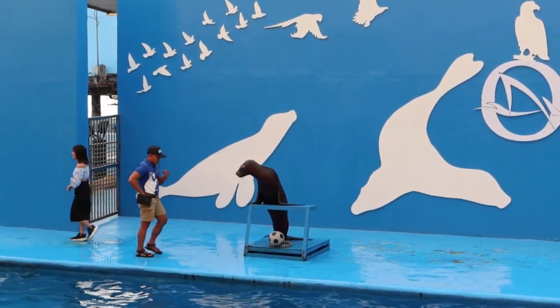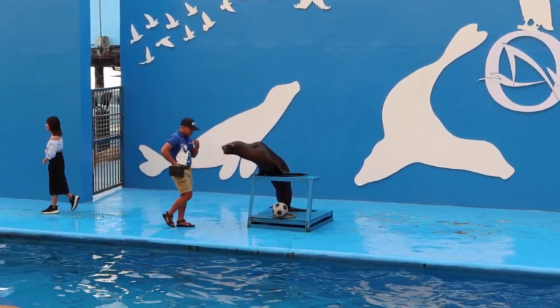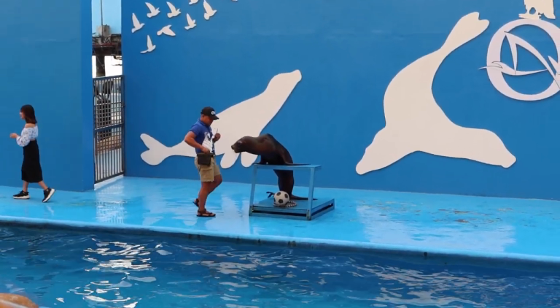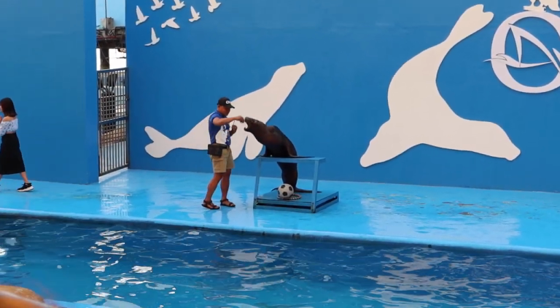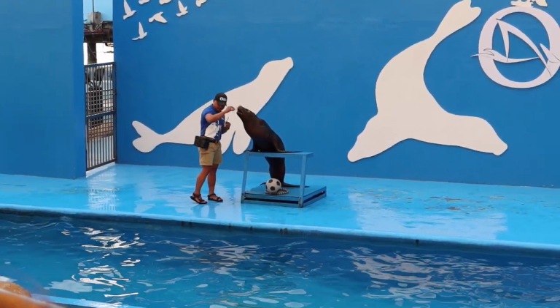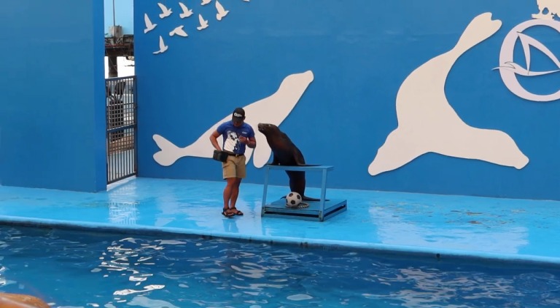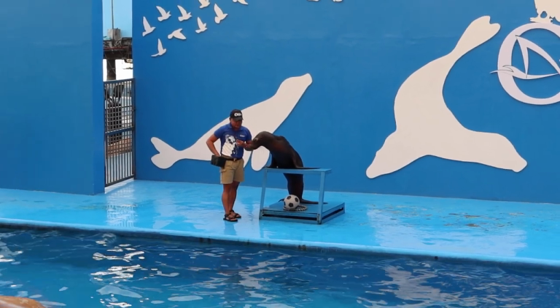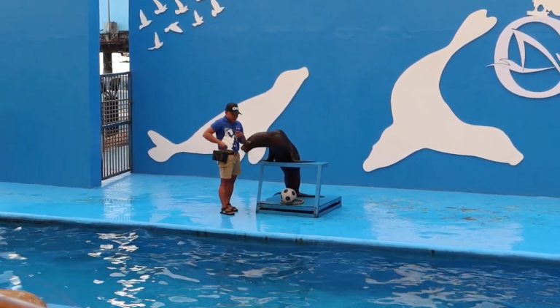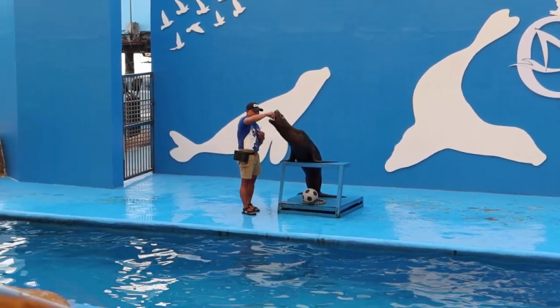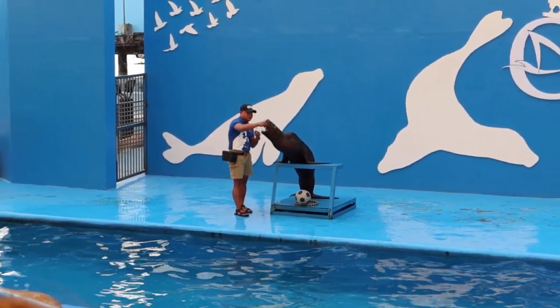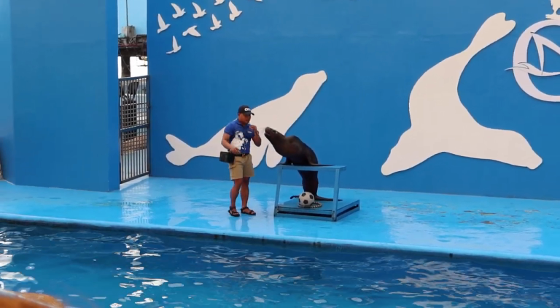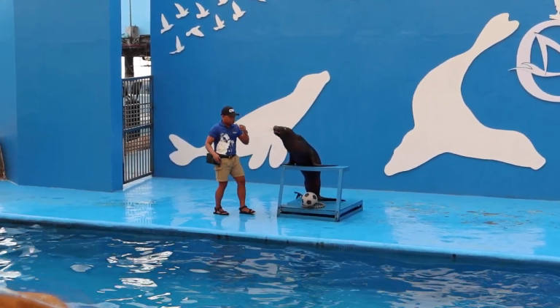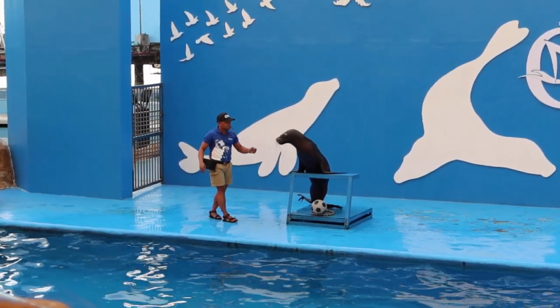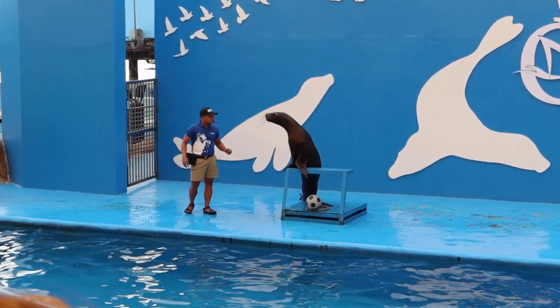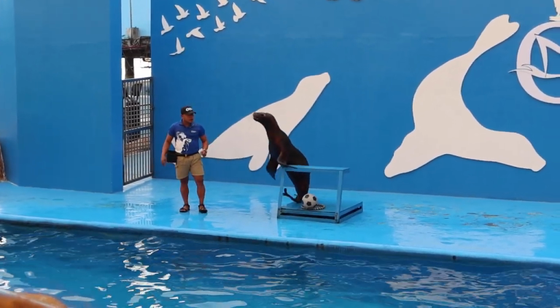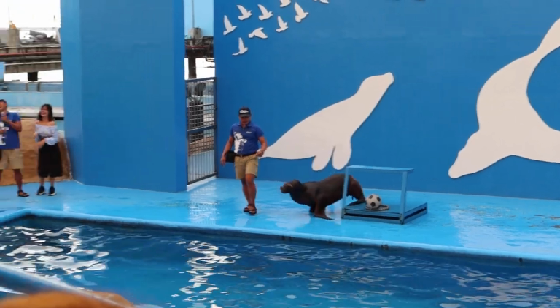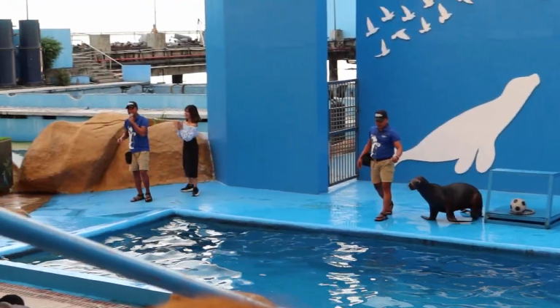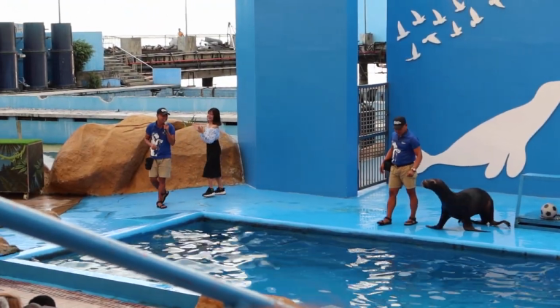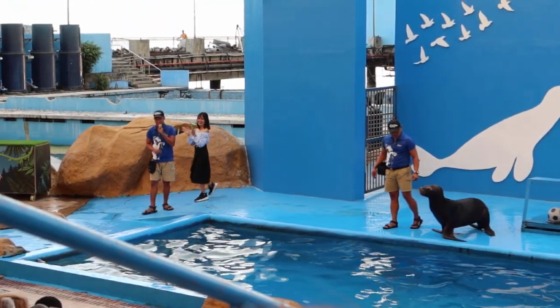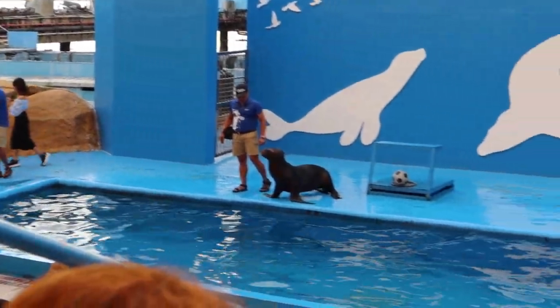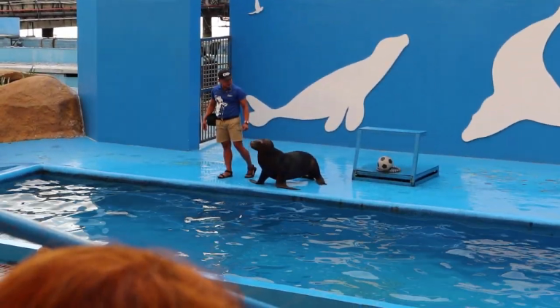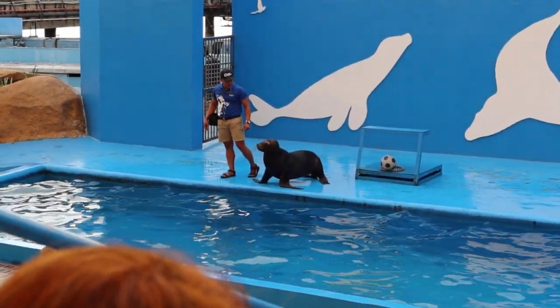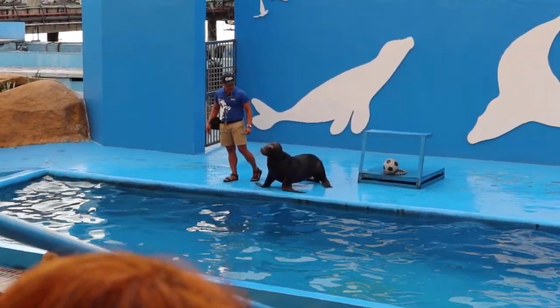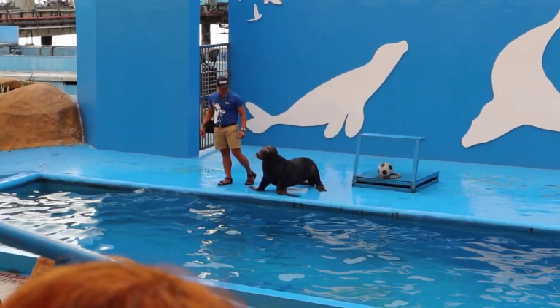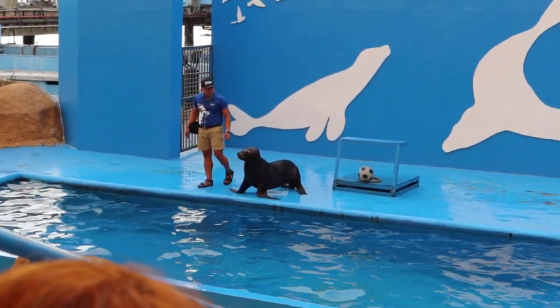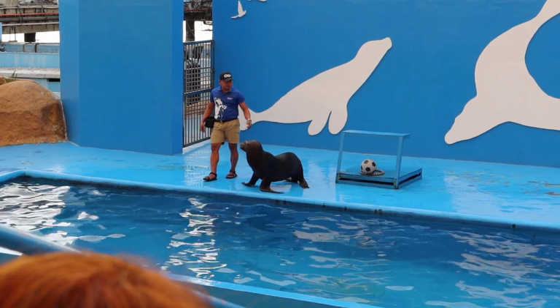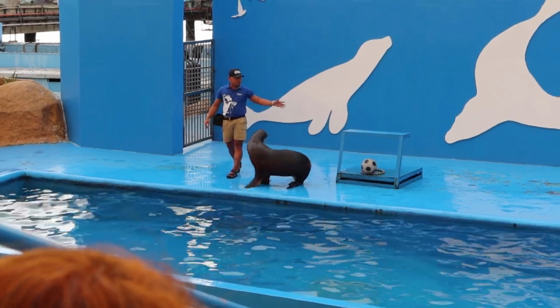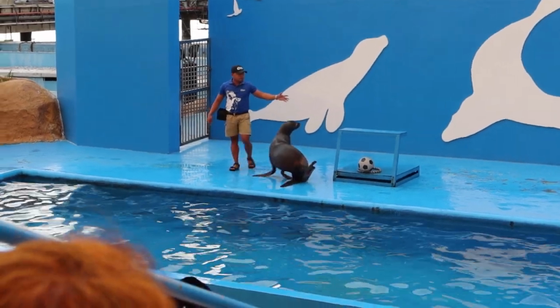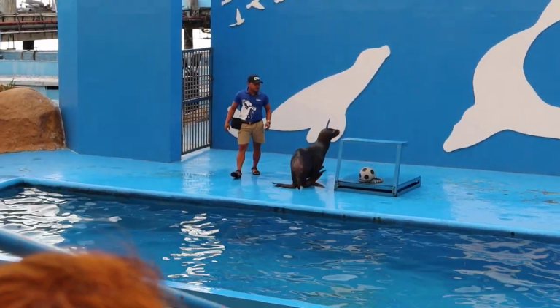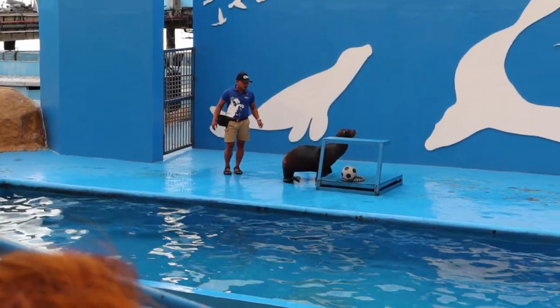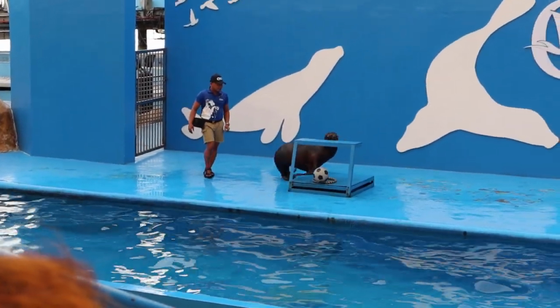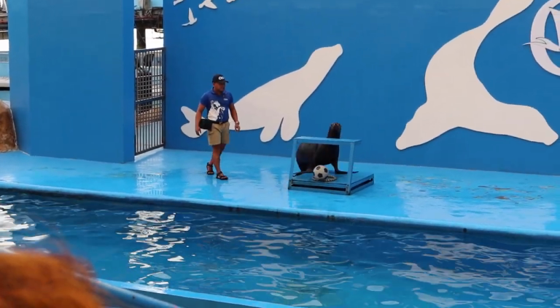Ma'am, one last question — how was the kiss? It's good! Thank you so much ma'am. This time, would you love to see a dance number from our sea lion friends?